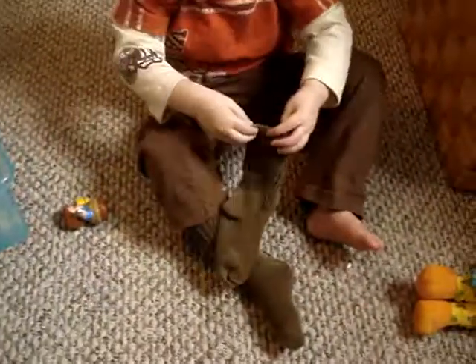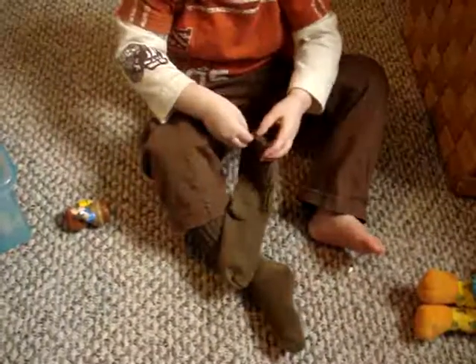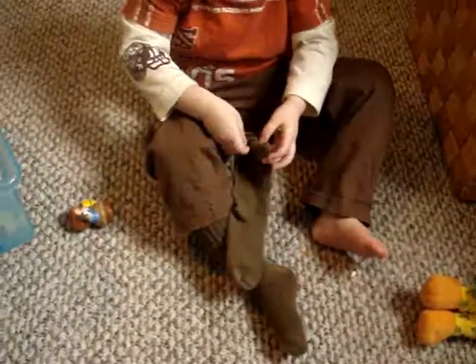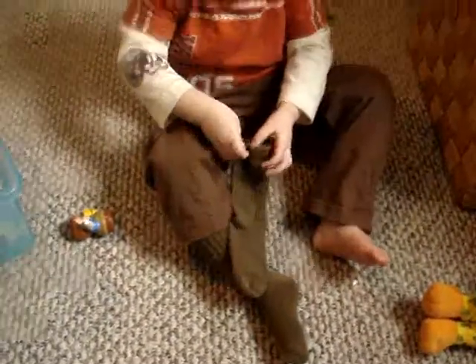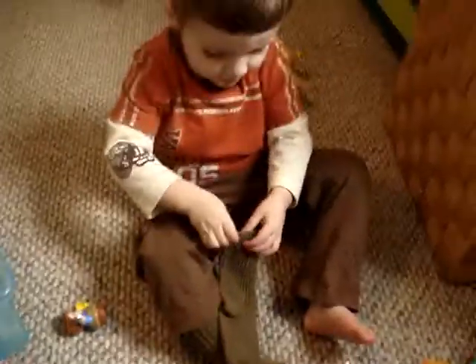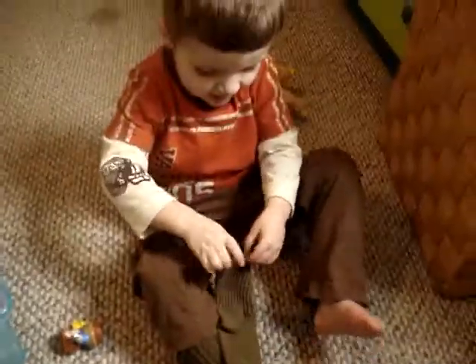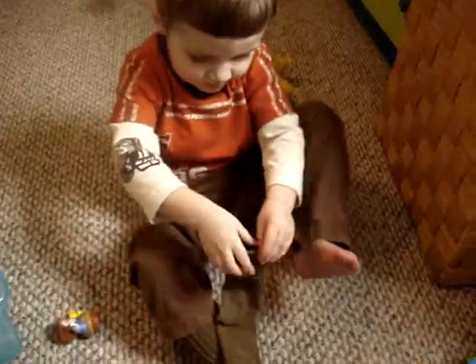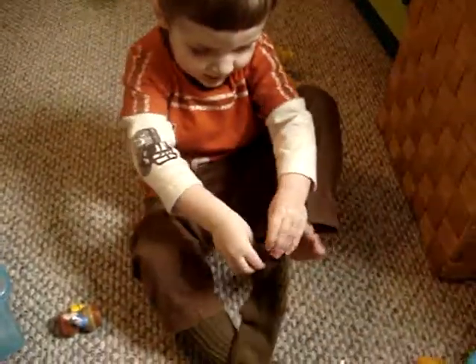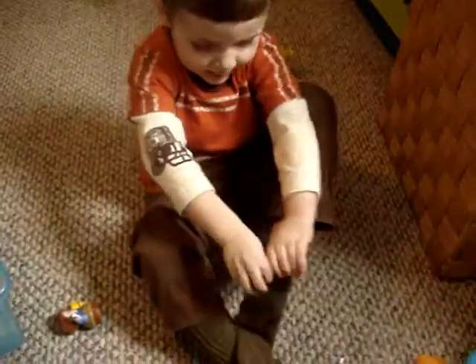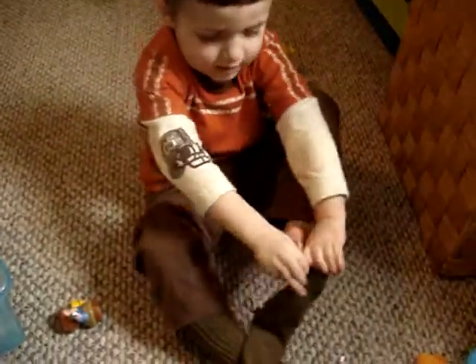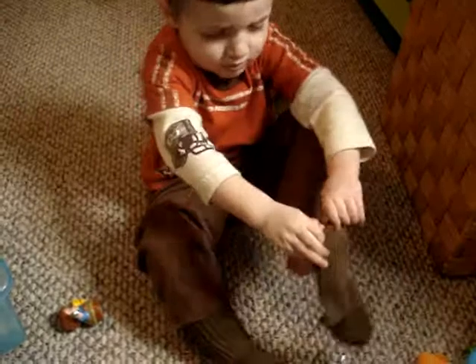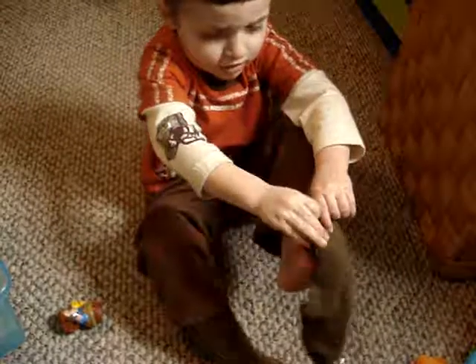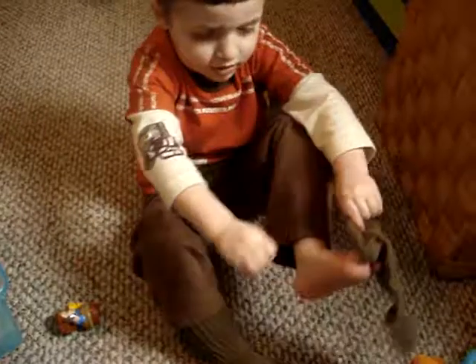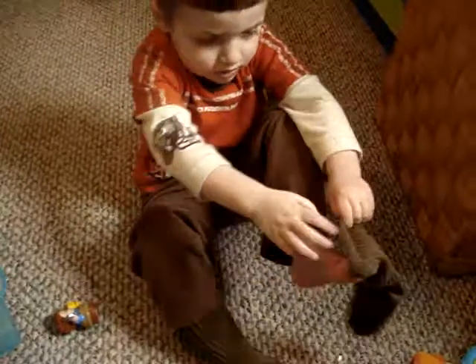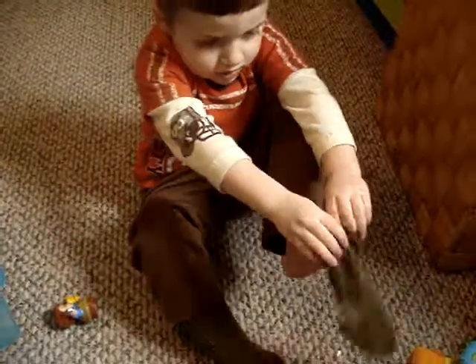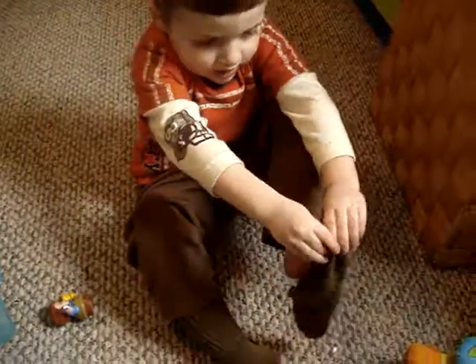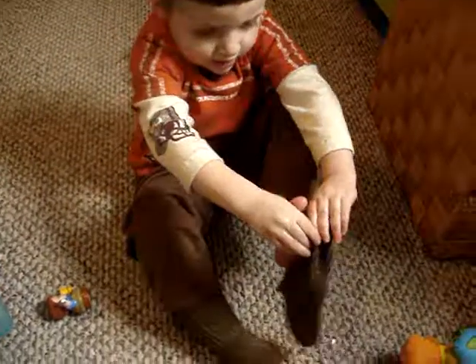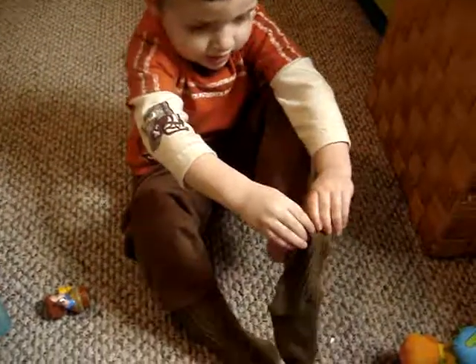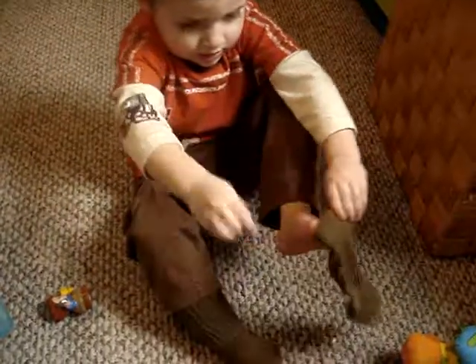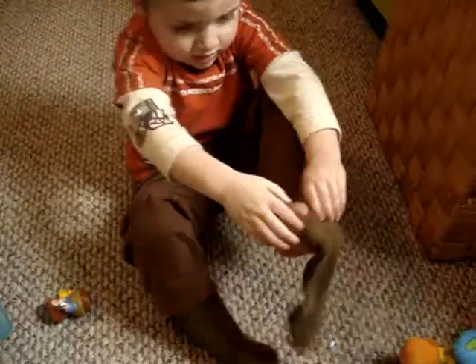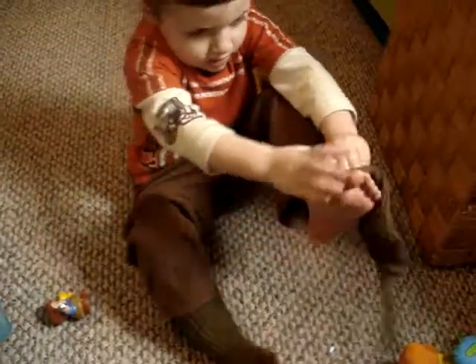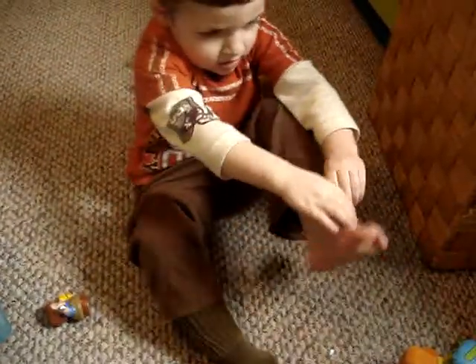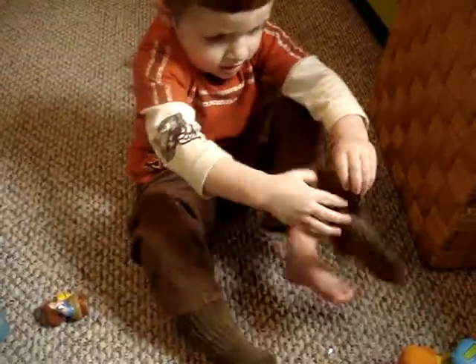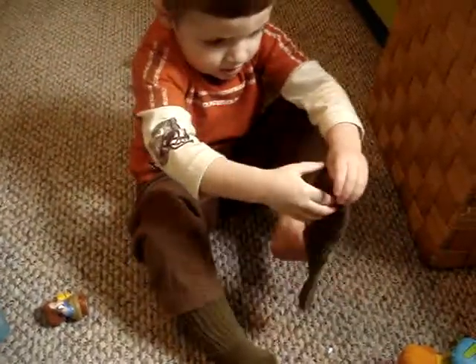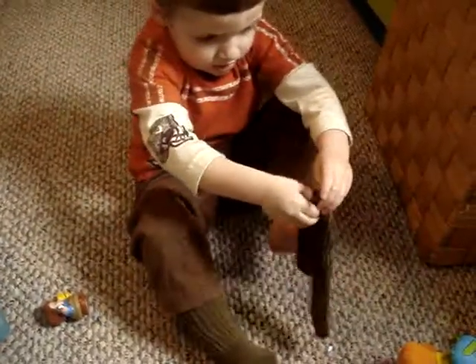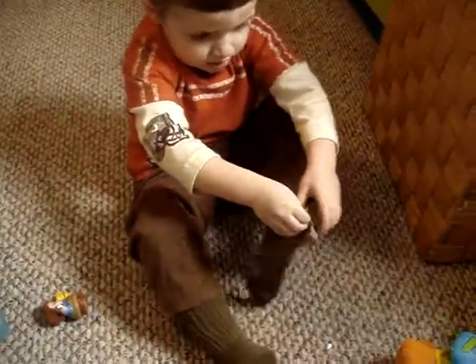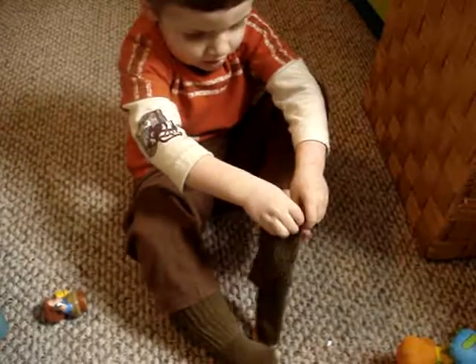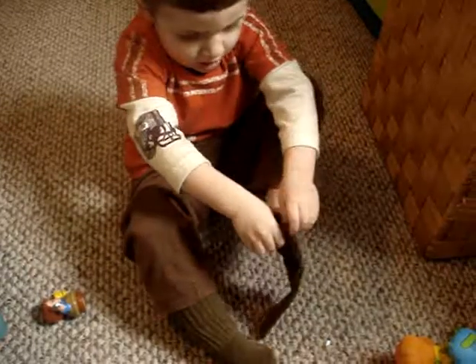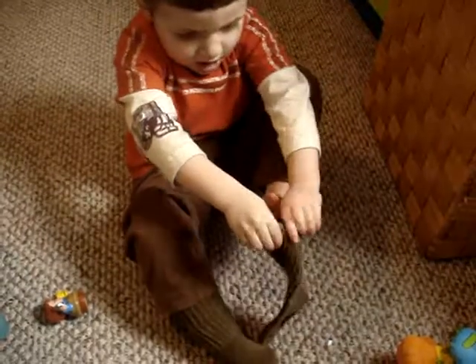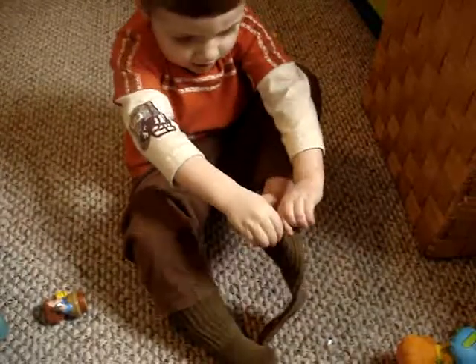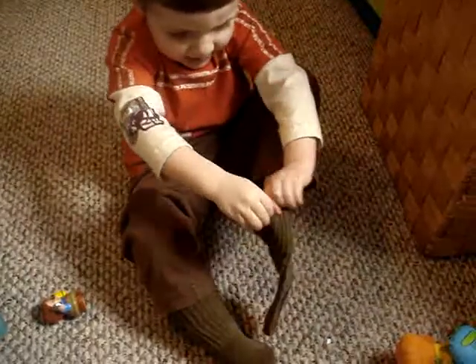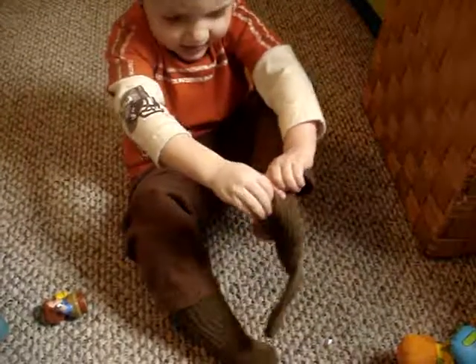Owen likes sweet potatoes. That's right. Yeah, use two hands with those socks and it'll be much easier.